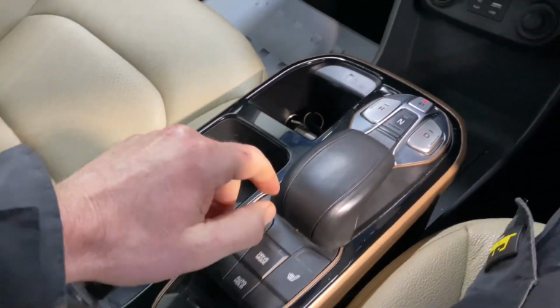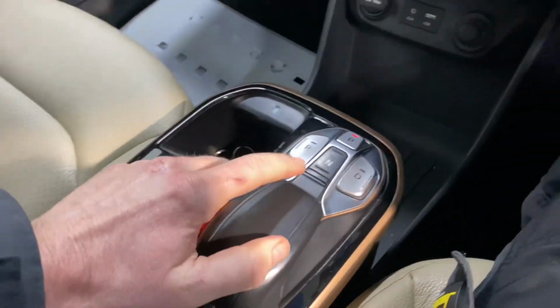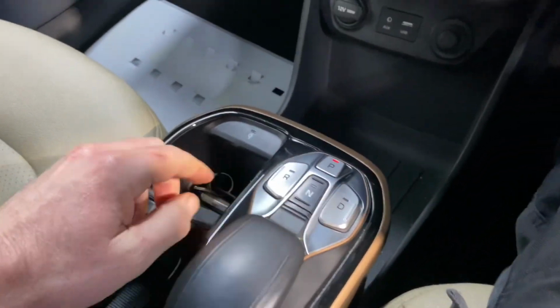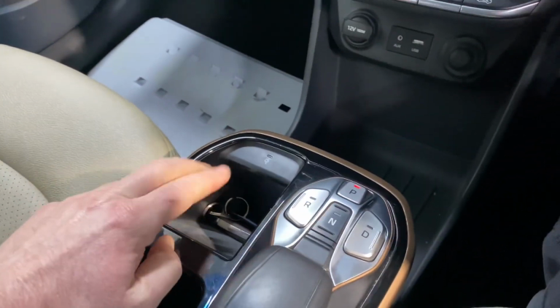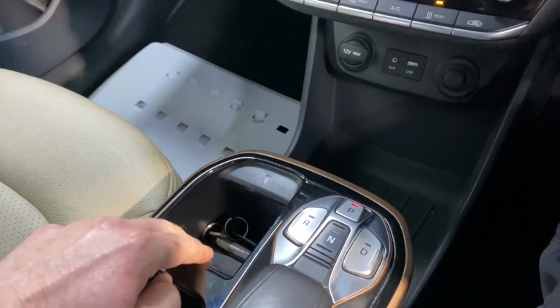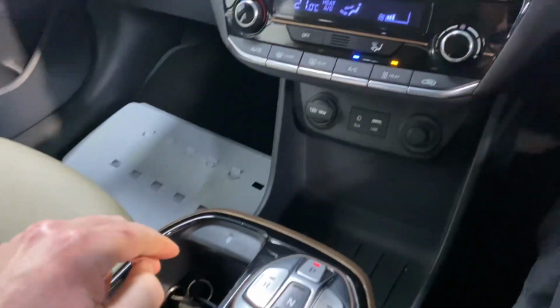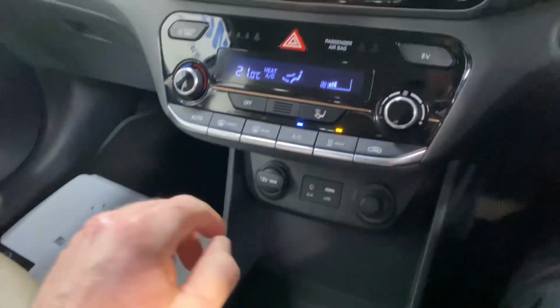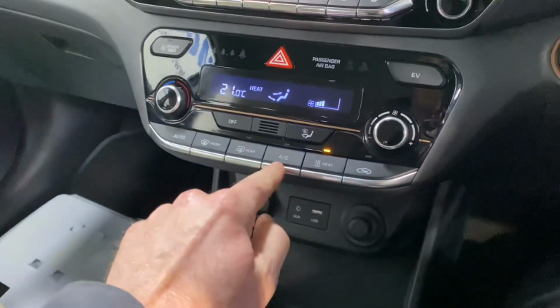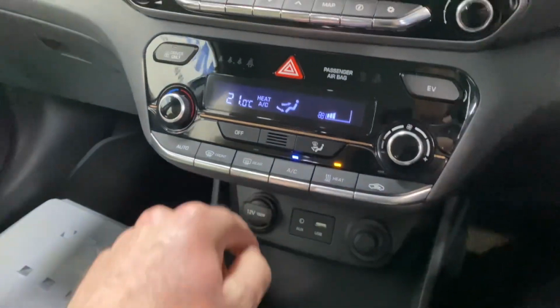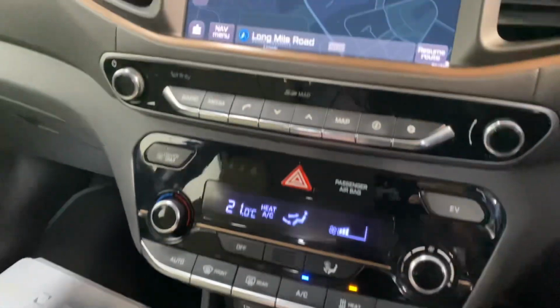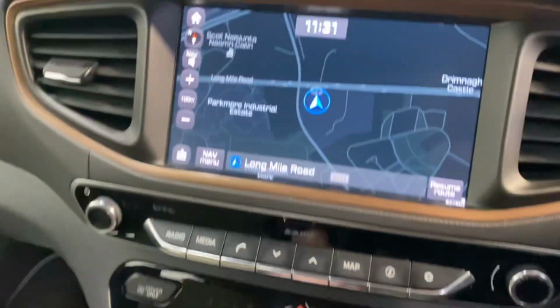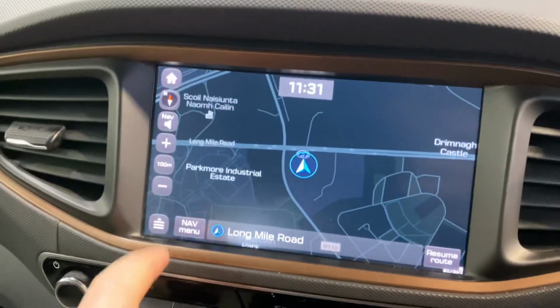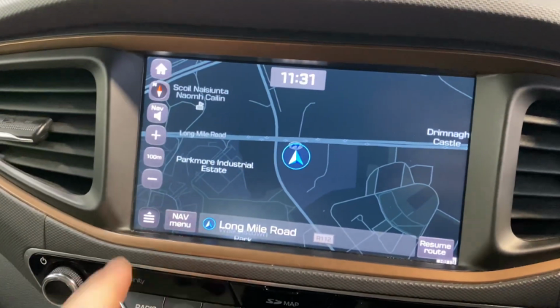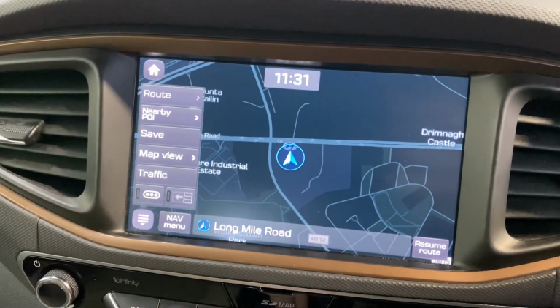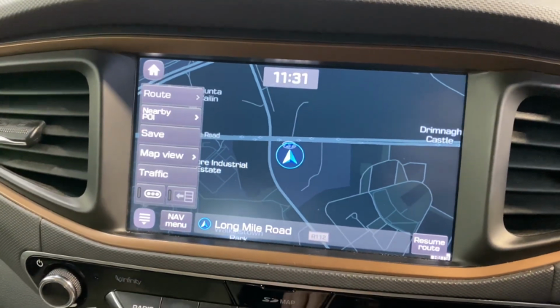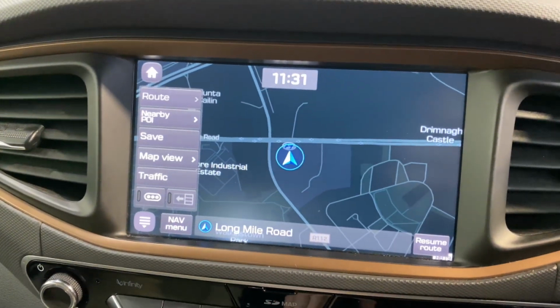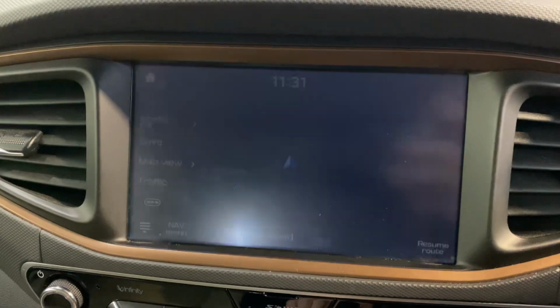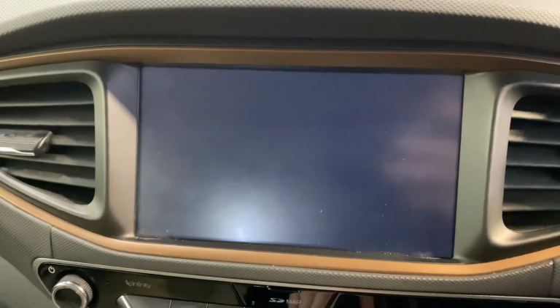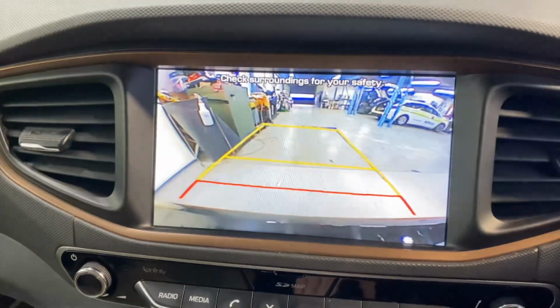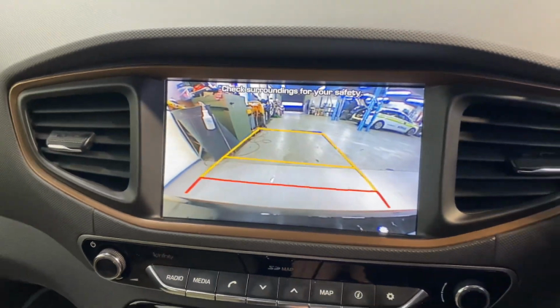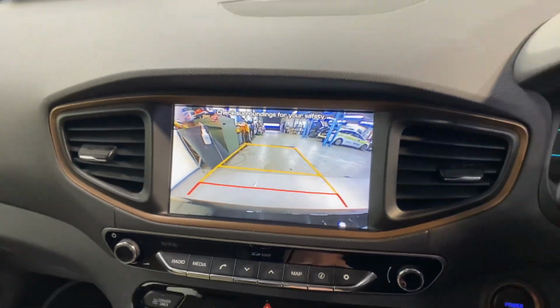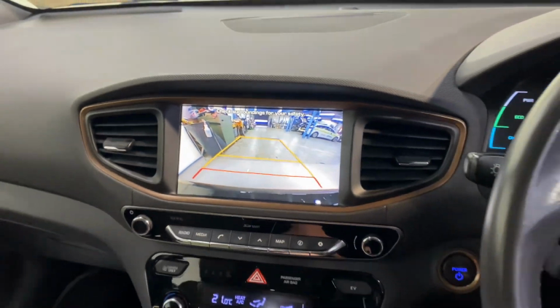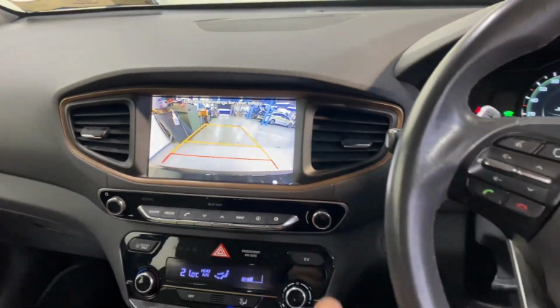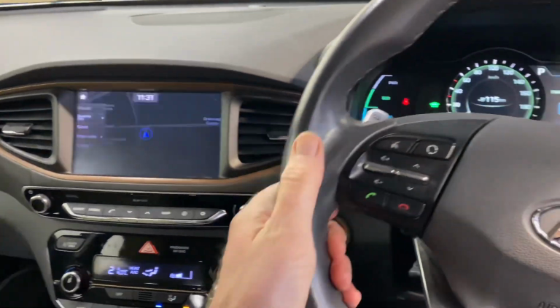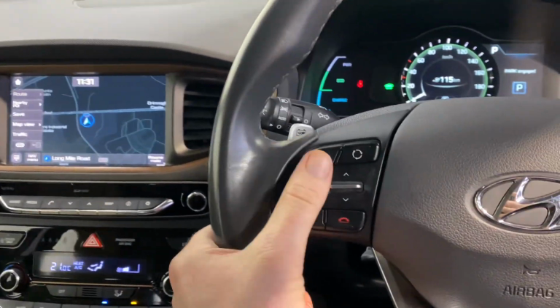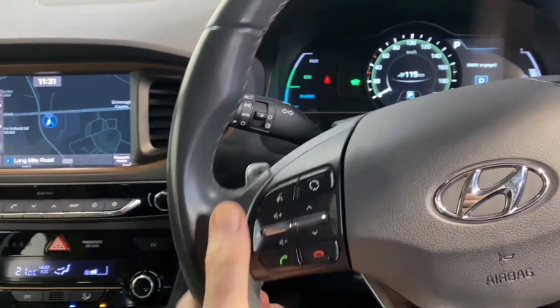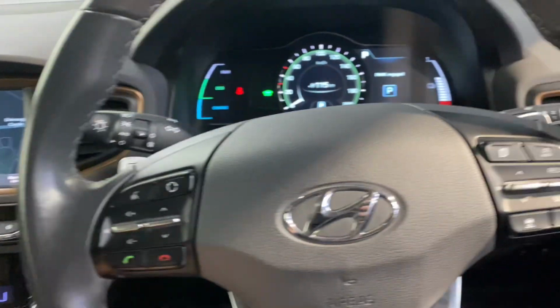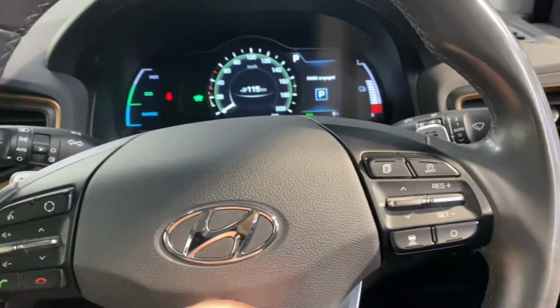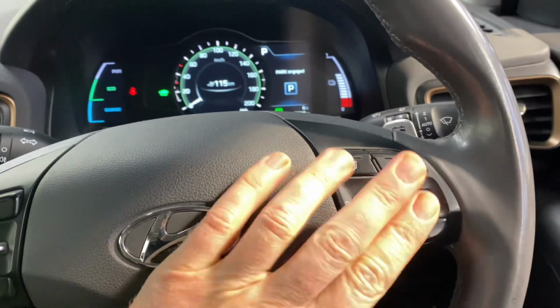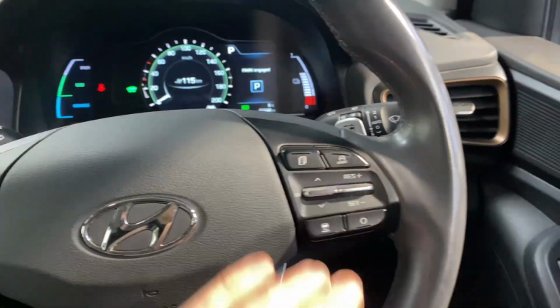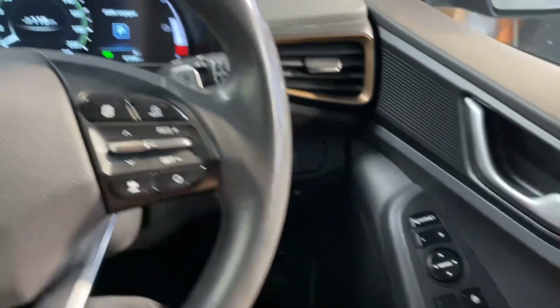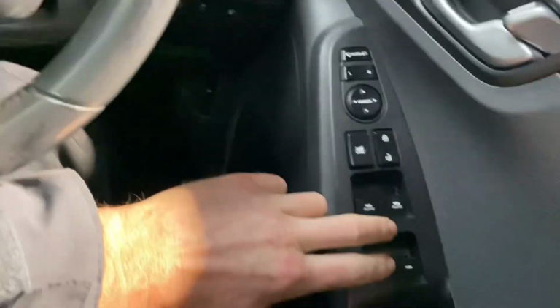You have heated seats up front, wireless phone charging, keyless entry, aircon, sat nav, and a reverse parking camera. There's also Bluetooth and cruise control on the leather steering wheel, along with front and rear electric windows.